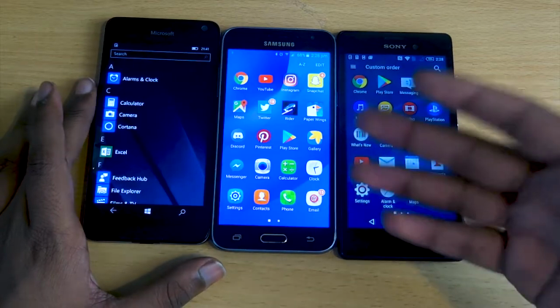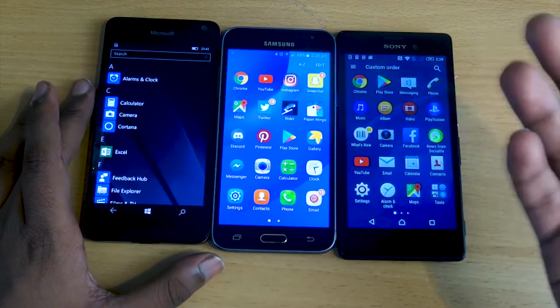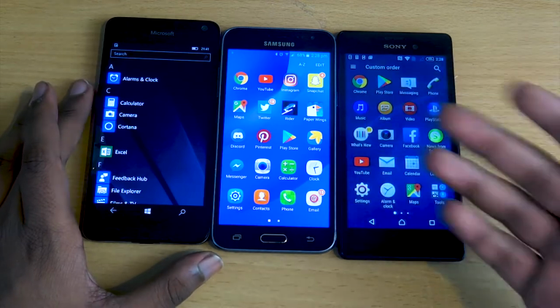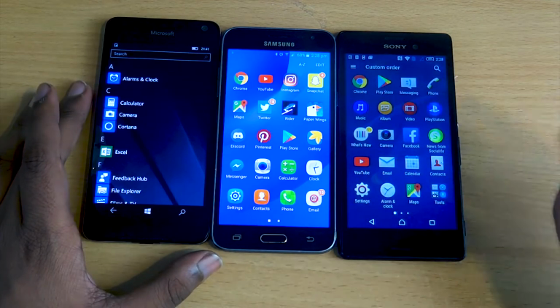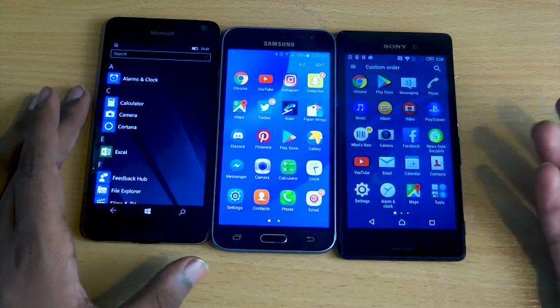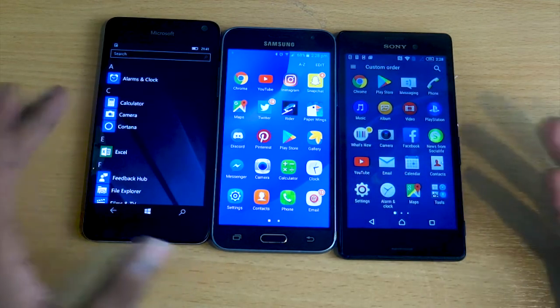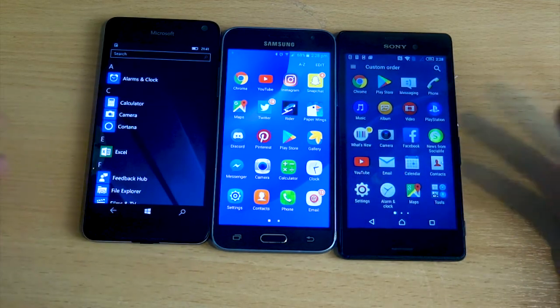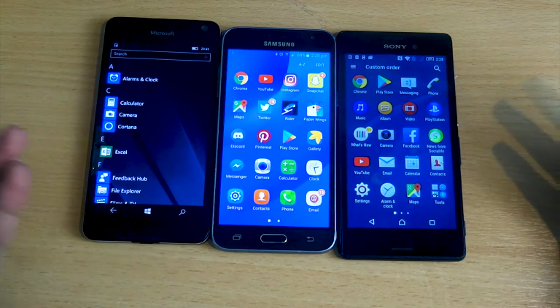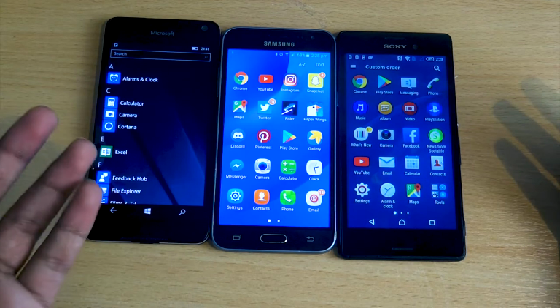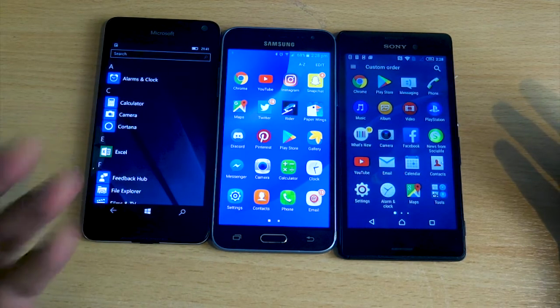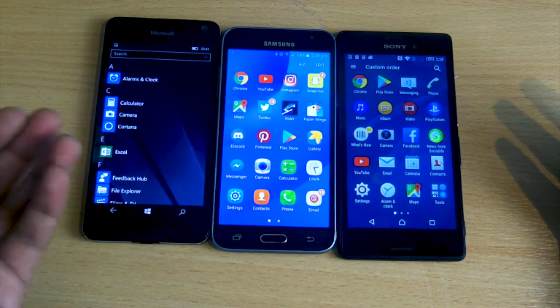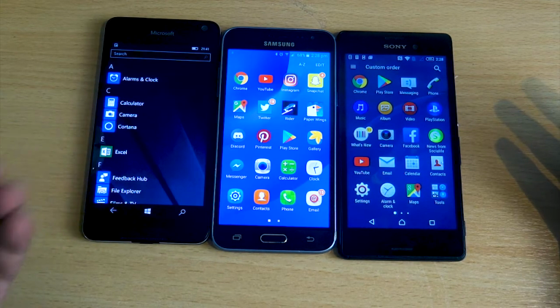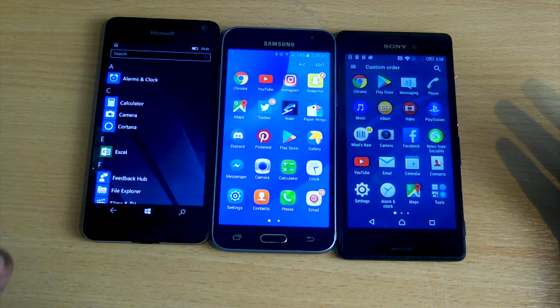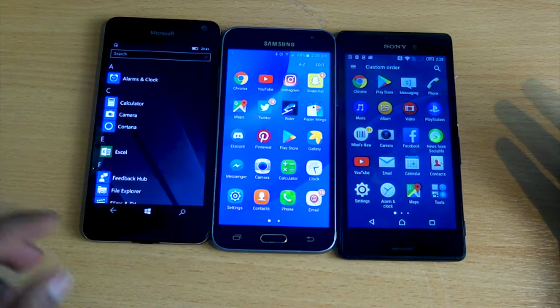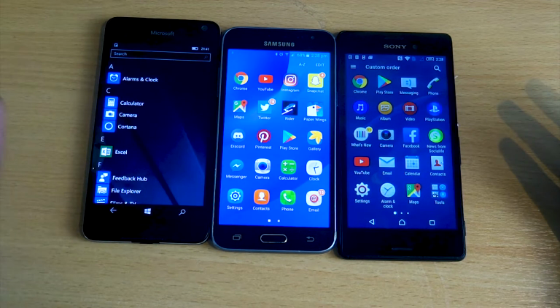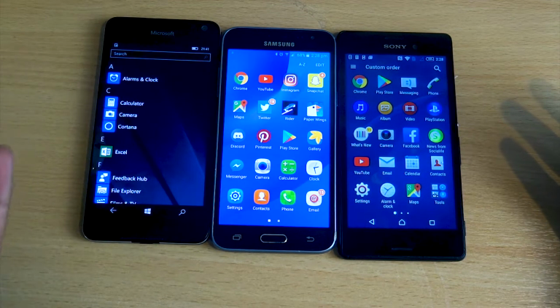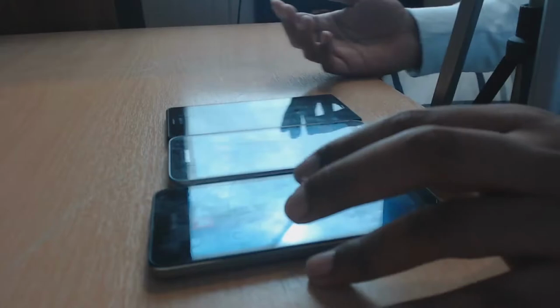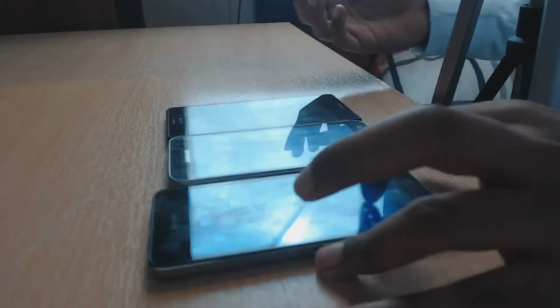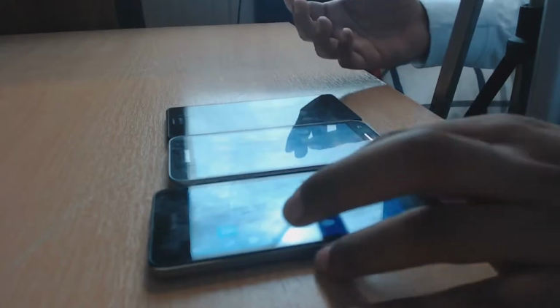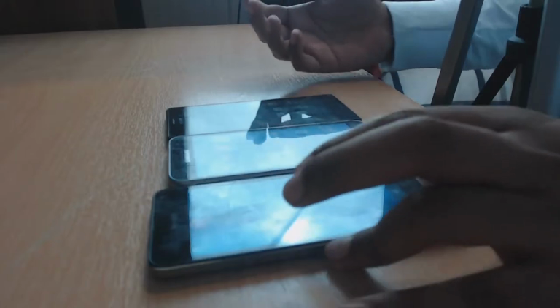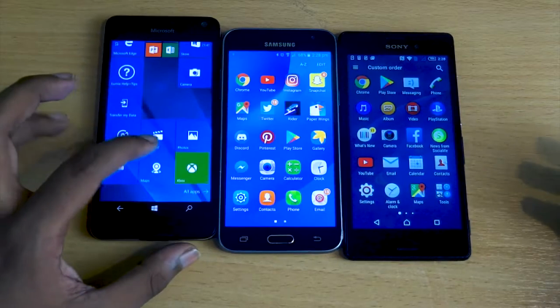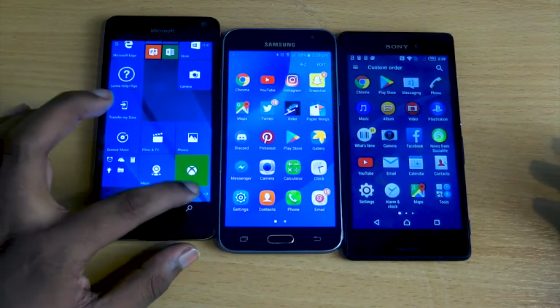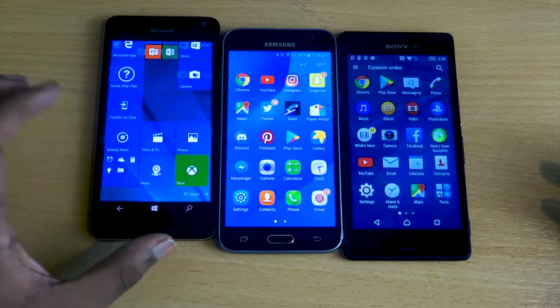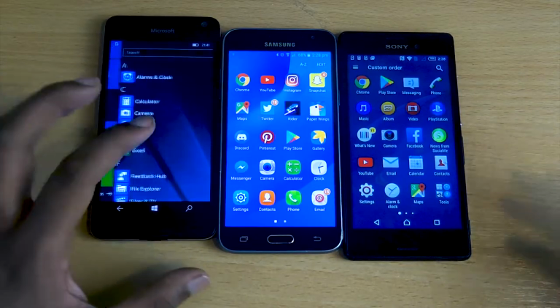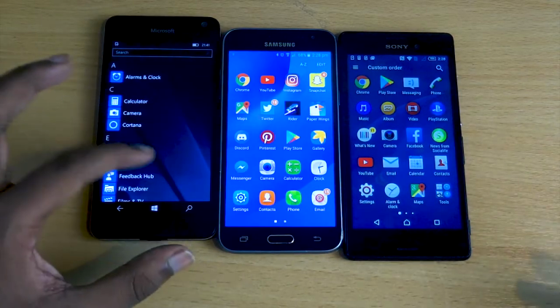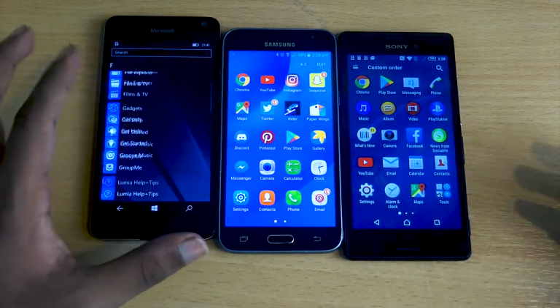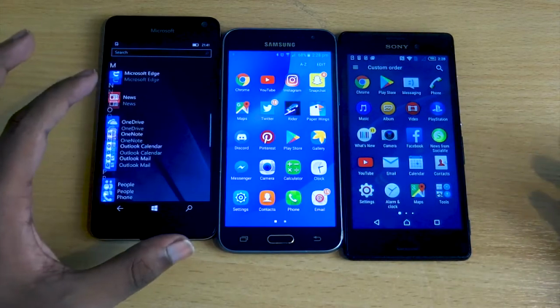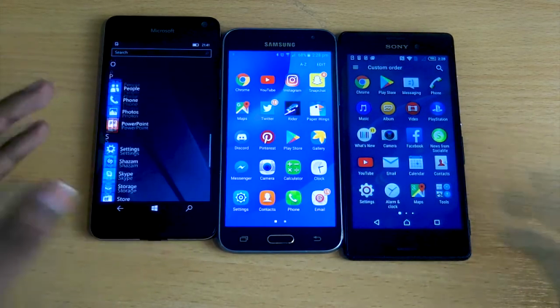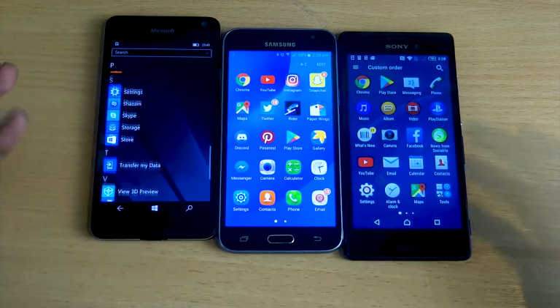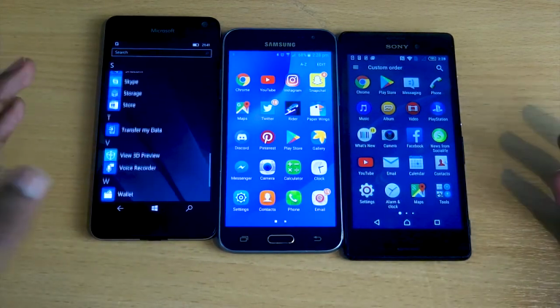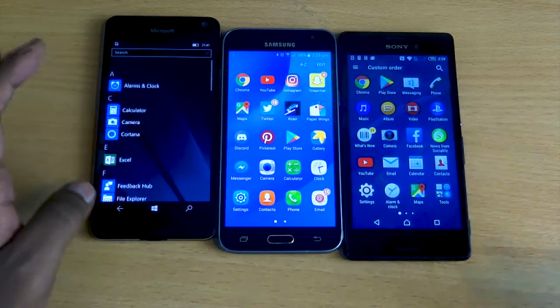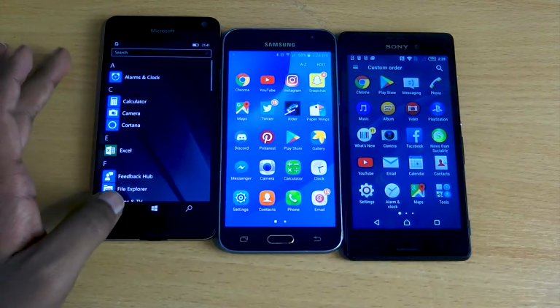For the UI, I'd give the Samsung and the Sony both 7 out of 10, but the Microsoft about 4 or 5, because I really don't like the limitations of the Windows OS UI on a phone — though that's just my personal opinion.